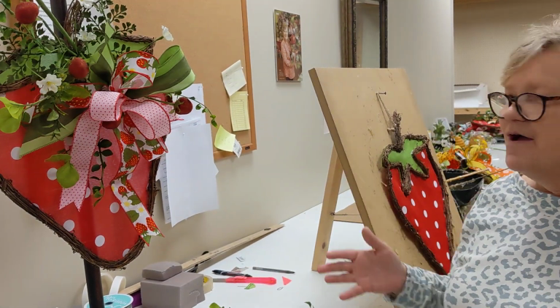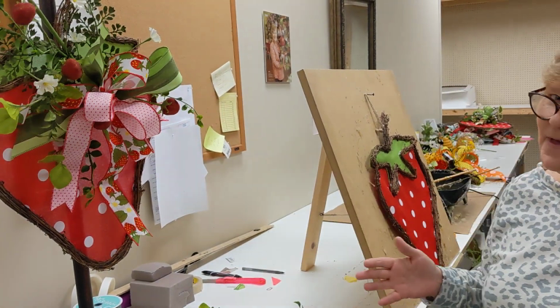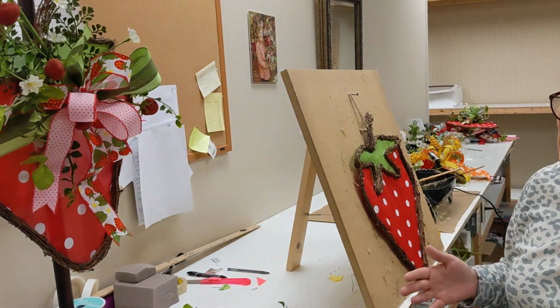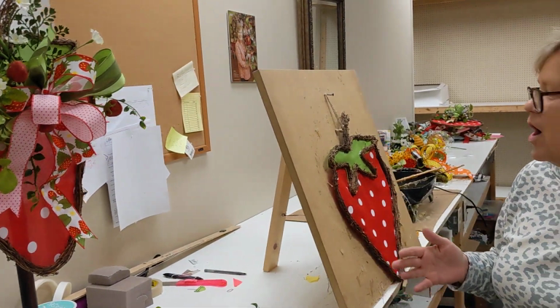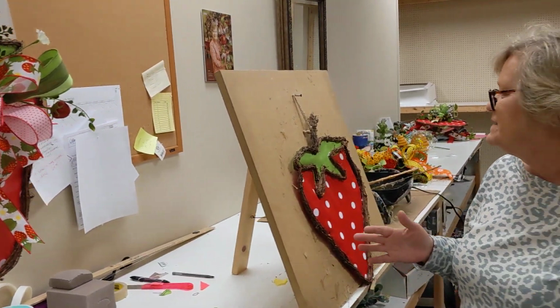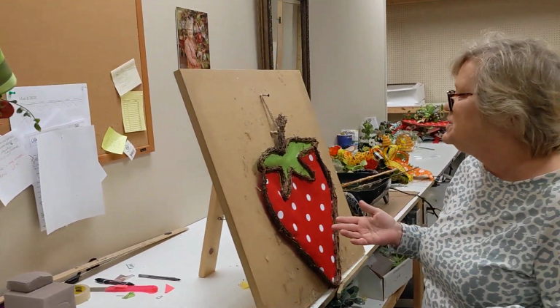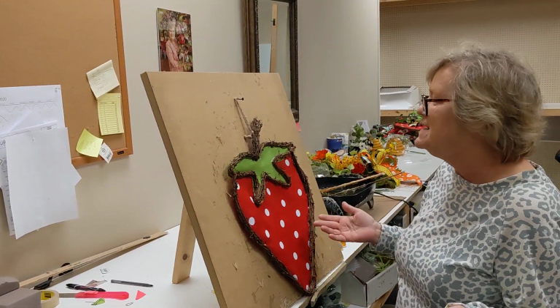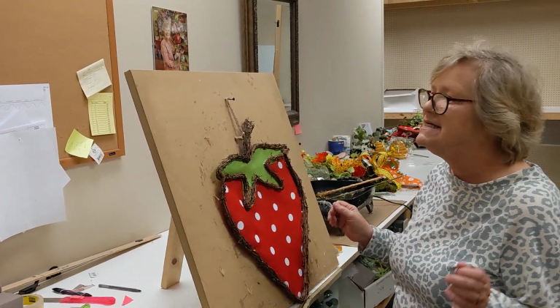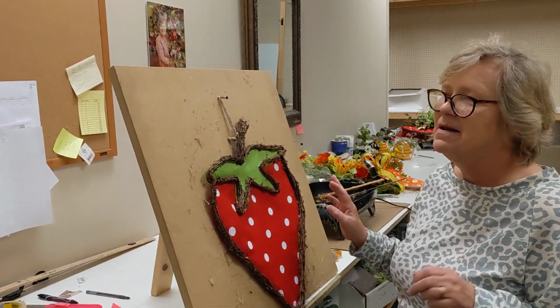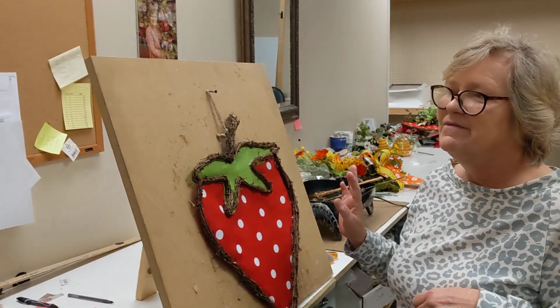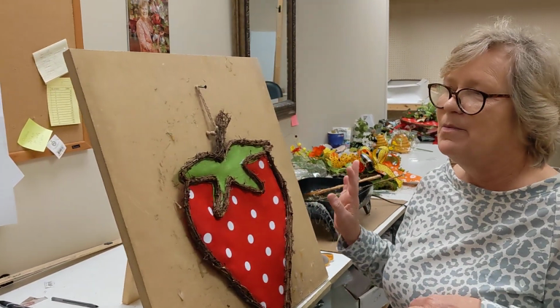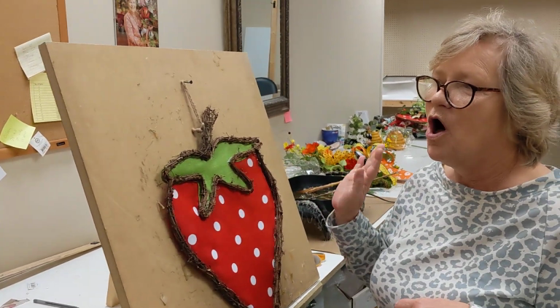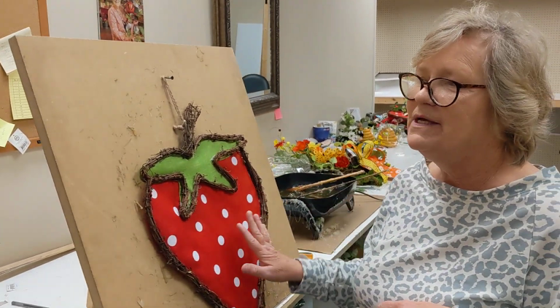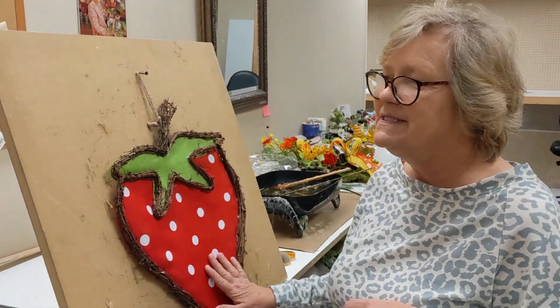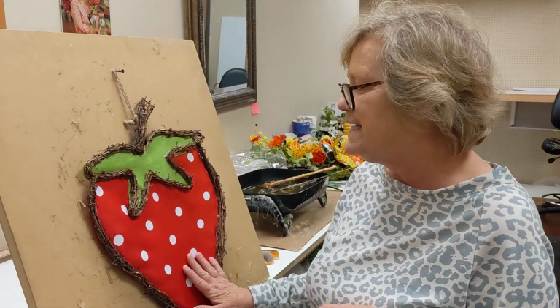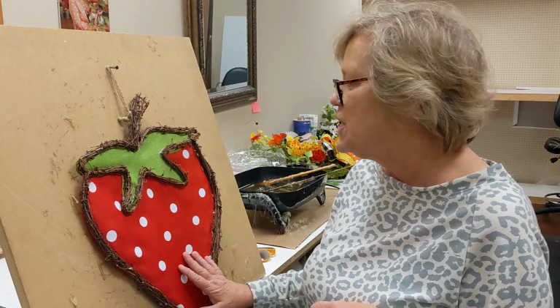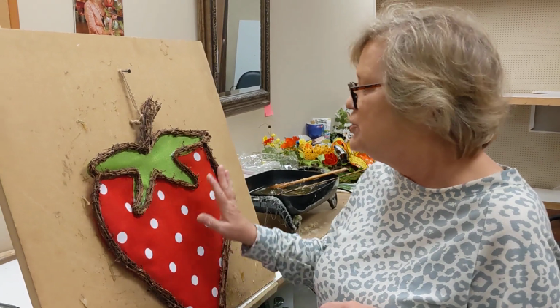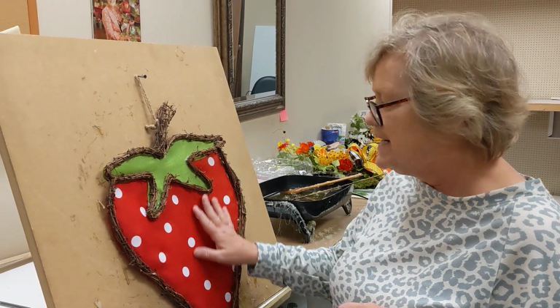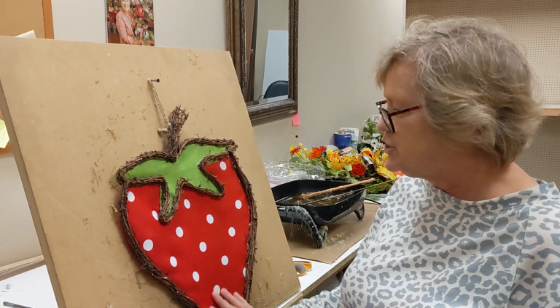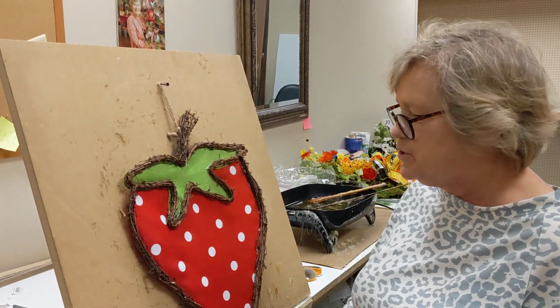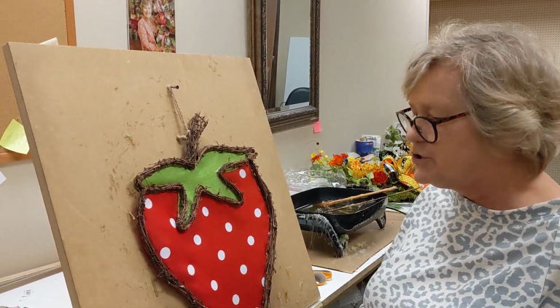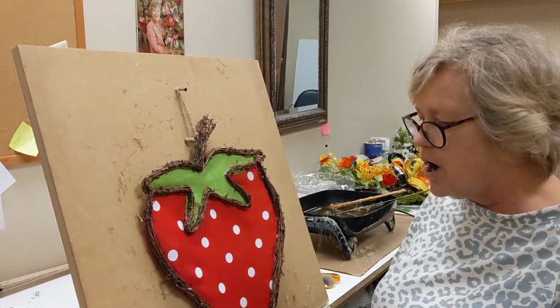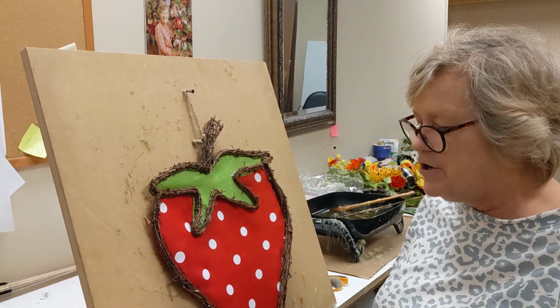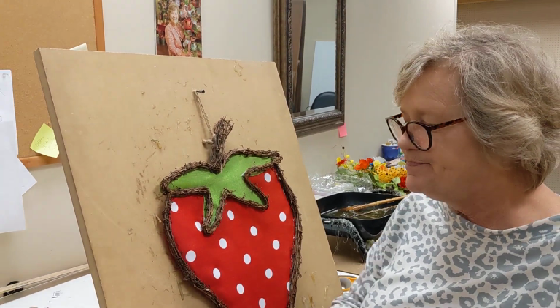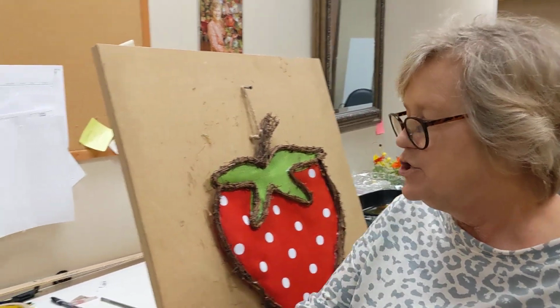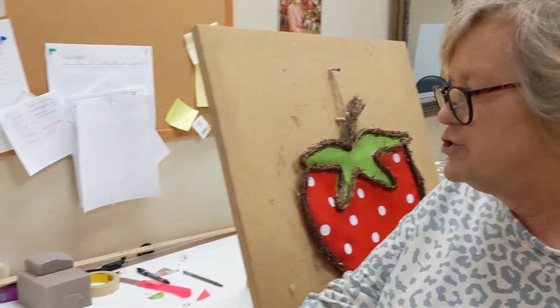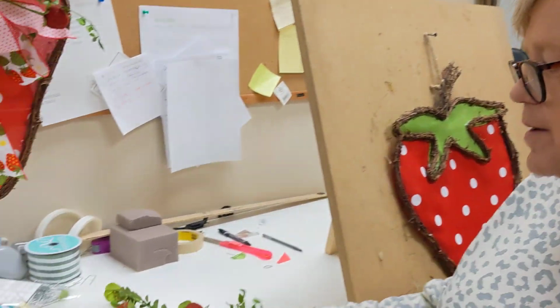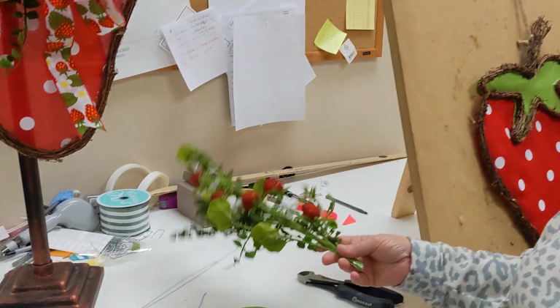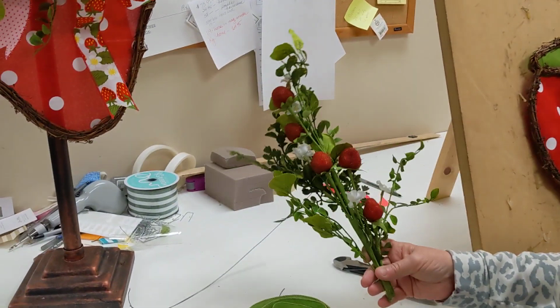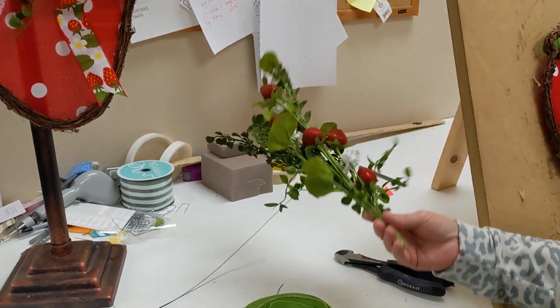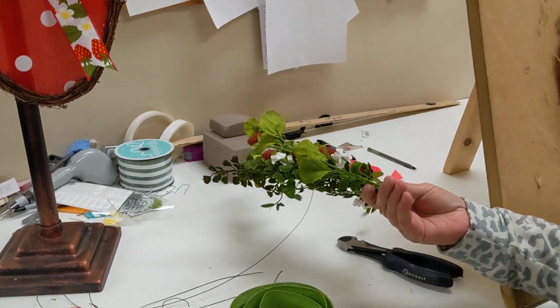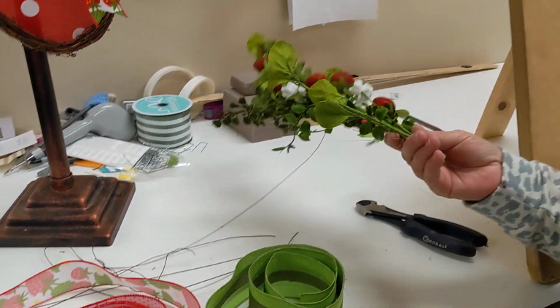Everything you need, as always, is going to be available all in this kit. You're going to get your beautiful strawberry, your strawberry pick, and your ribbons.